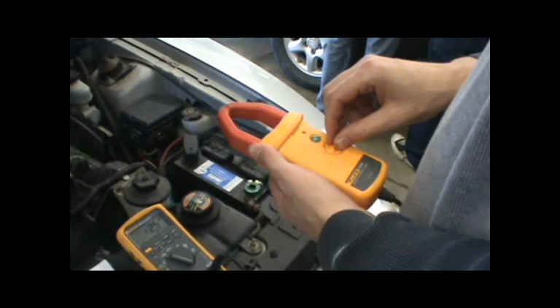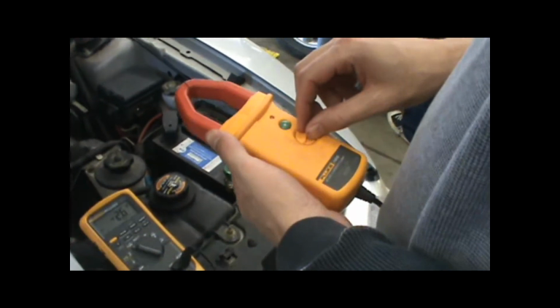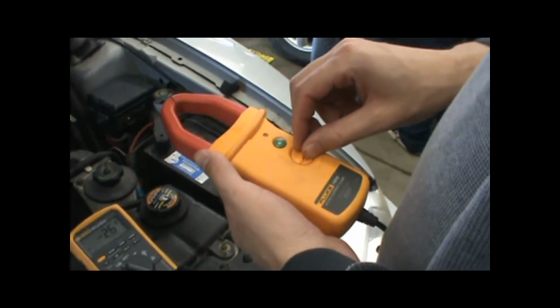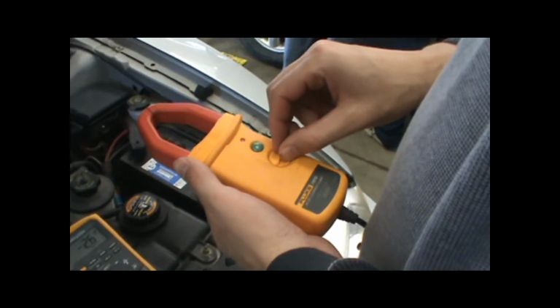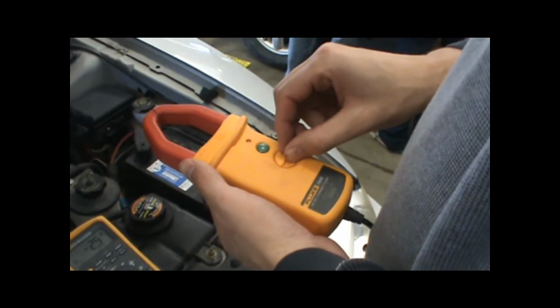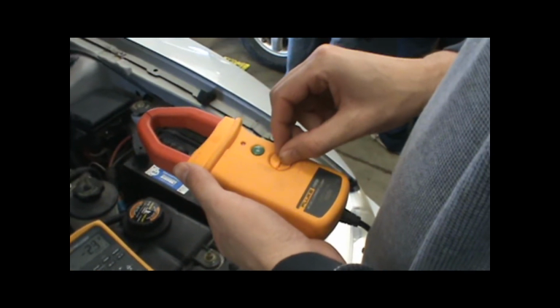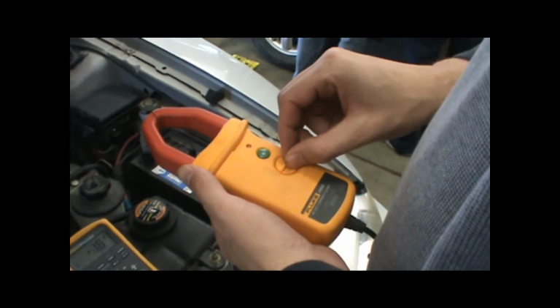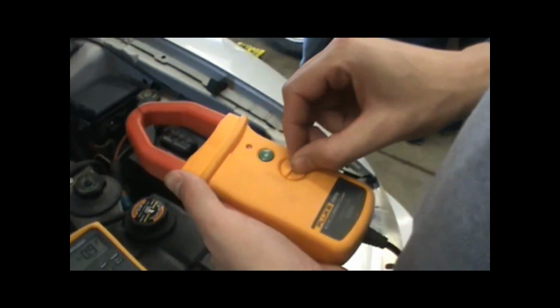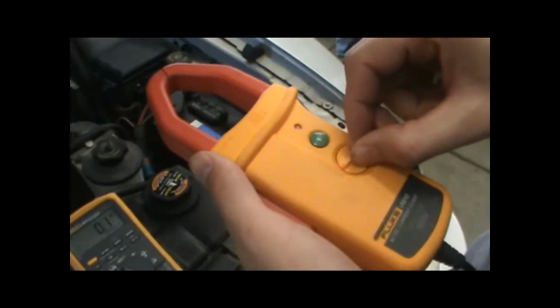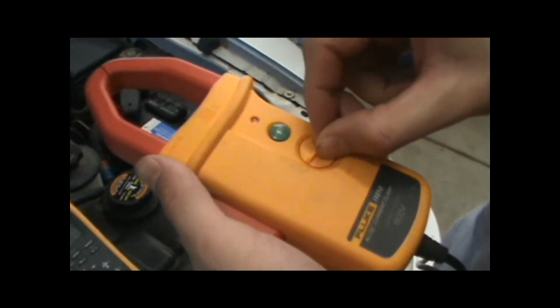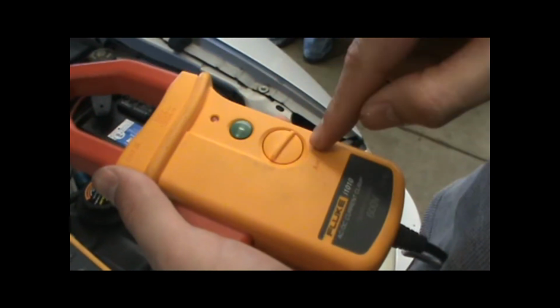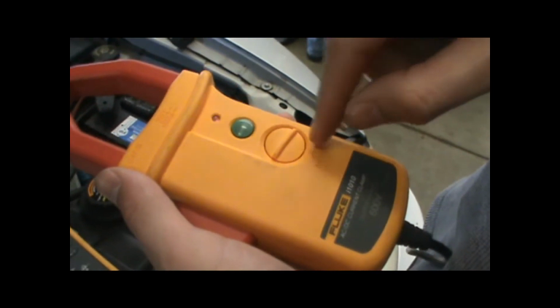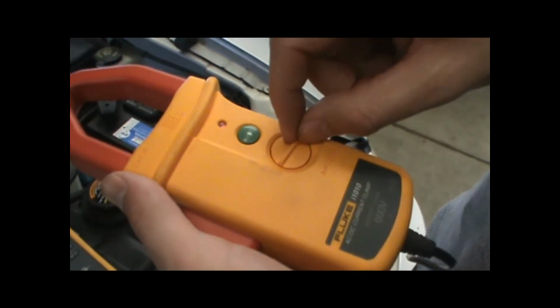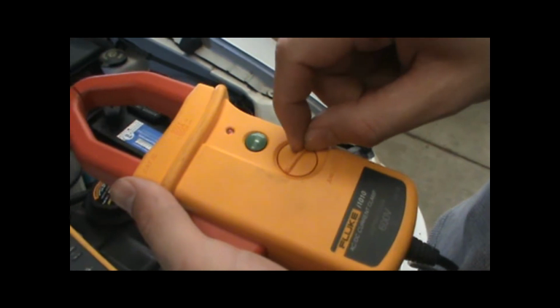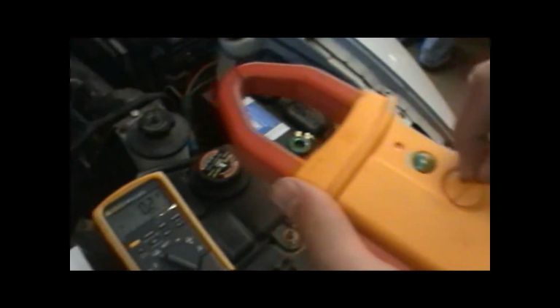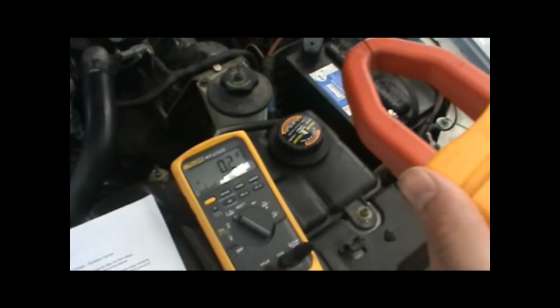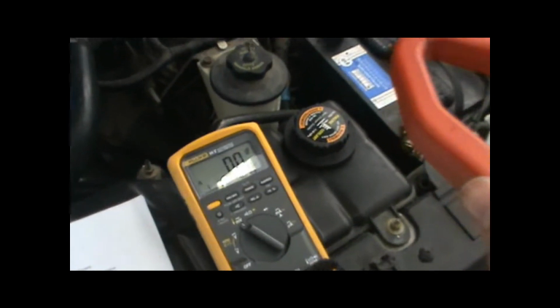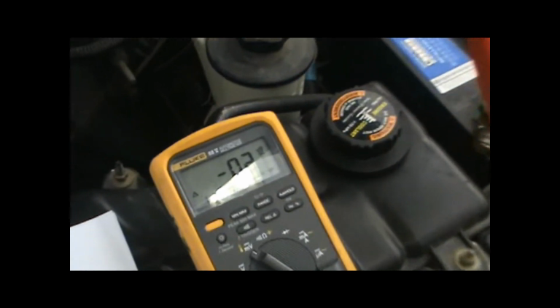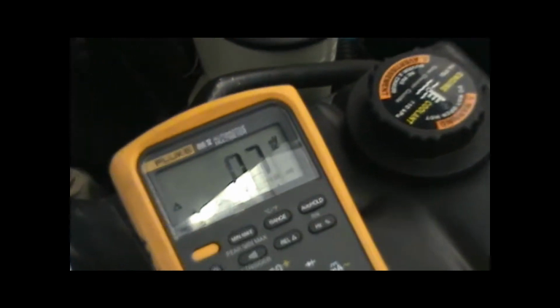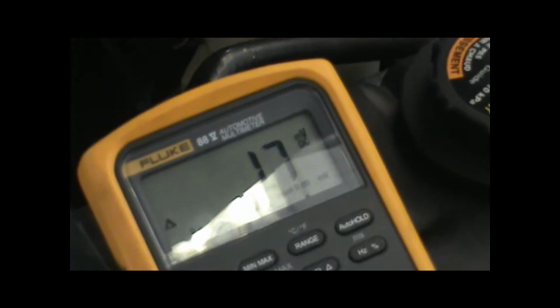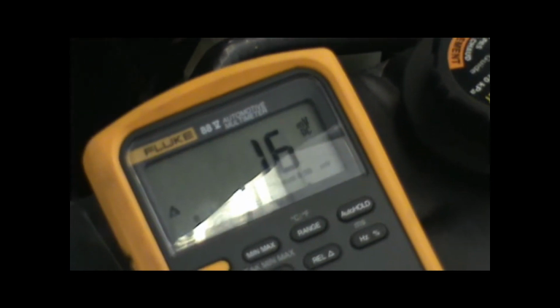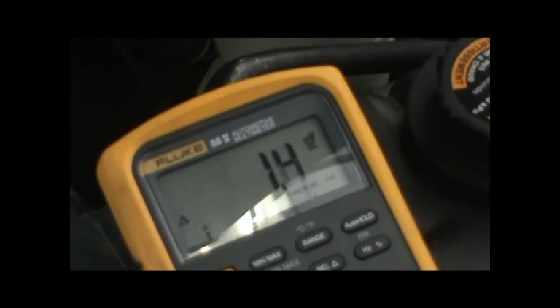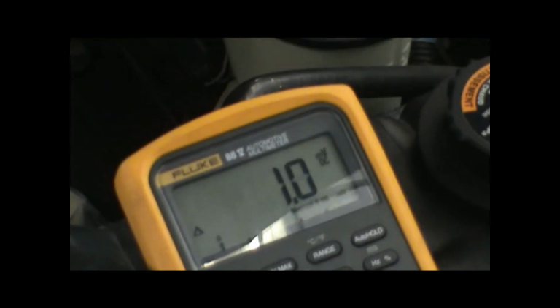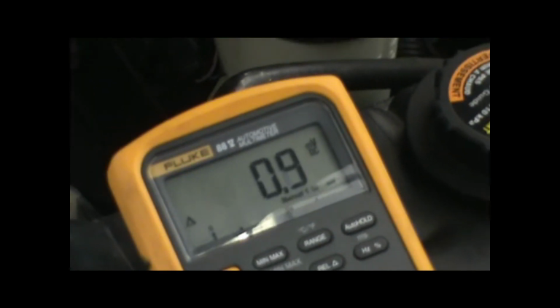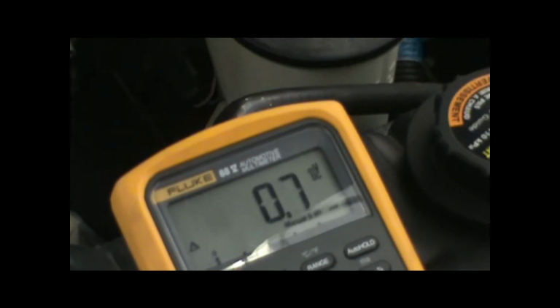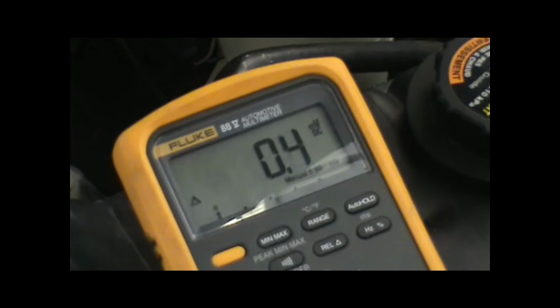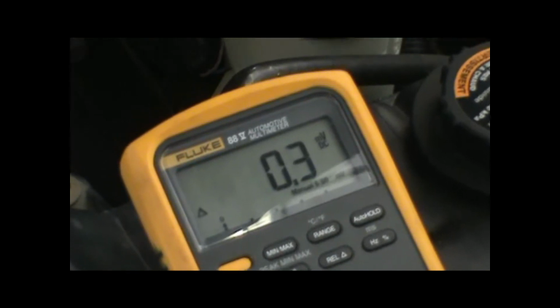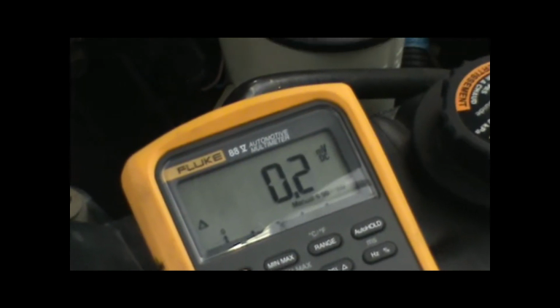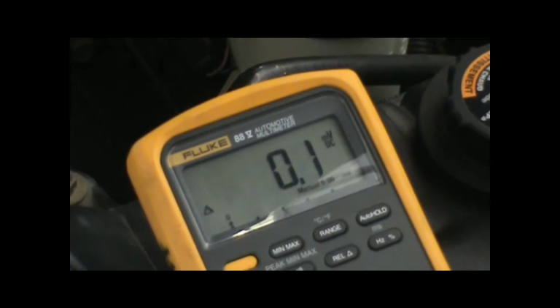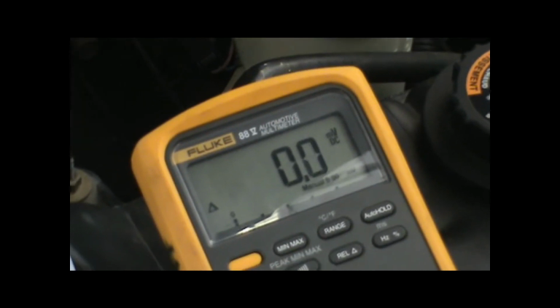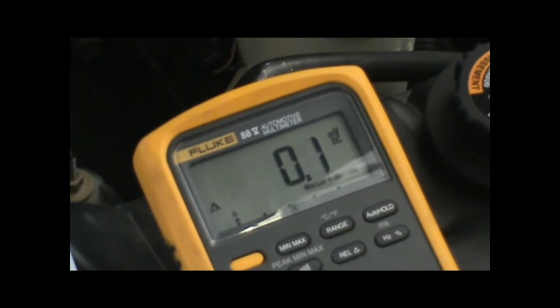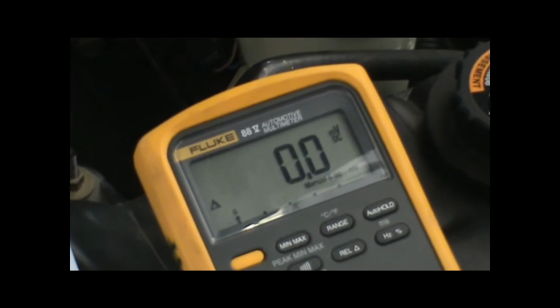The first step will be to zero out the inductive ammeter. There is a little dial here, a little indicator. What you're doing is you're trying to zero out your meter, so you keep turning it in either direction until you get a zero readout.